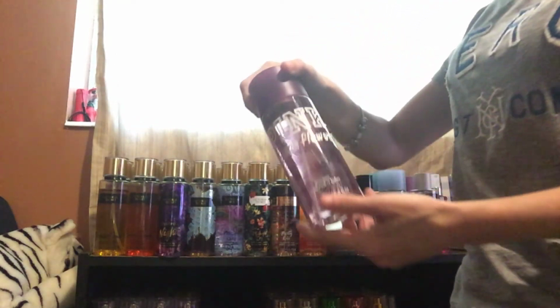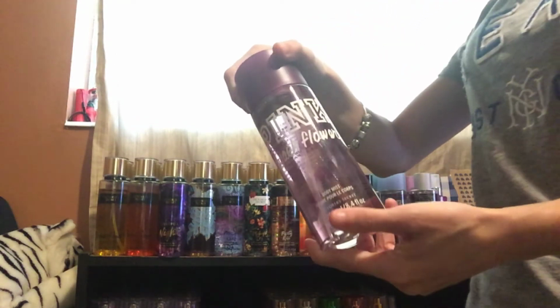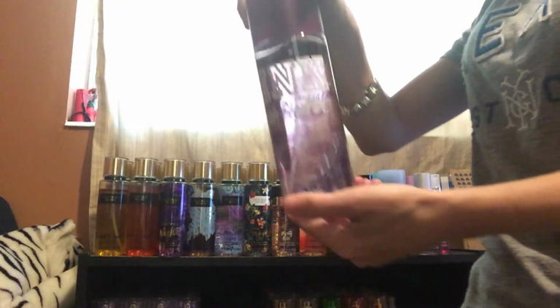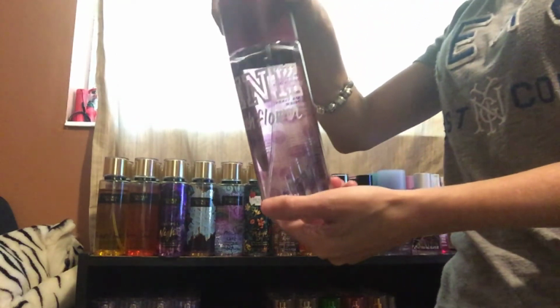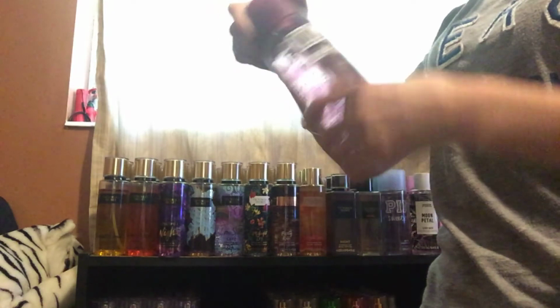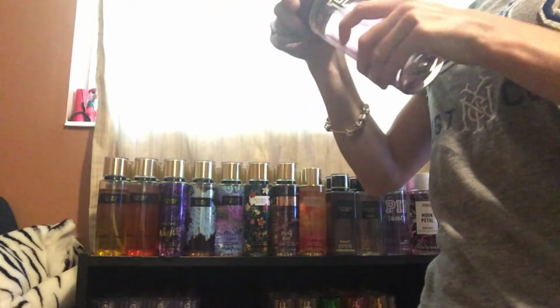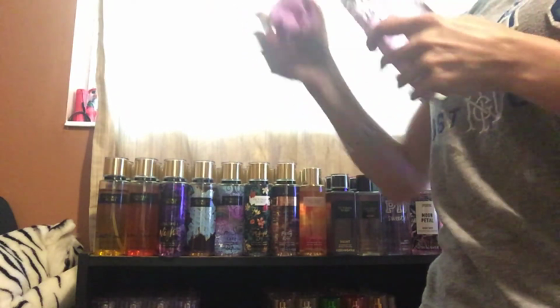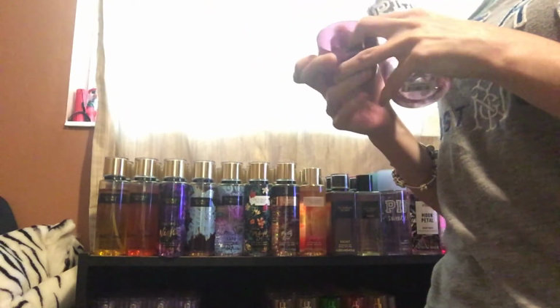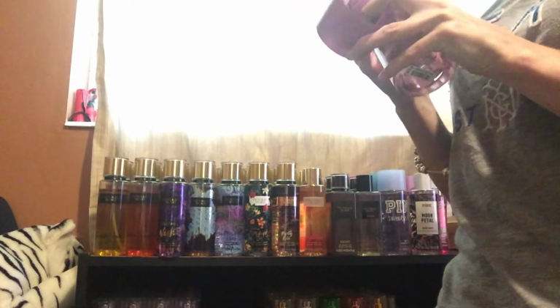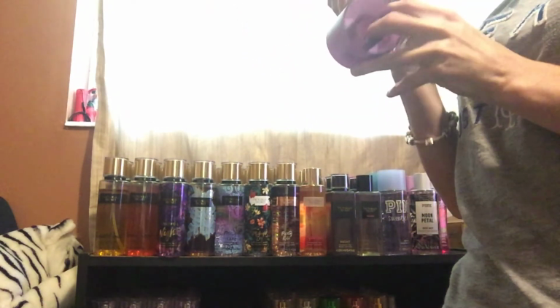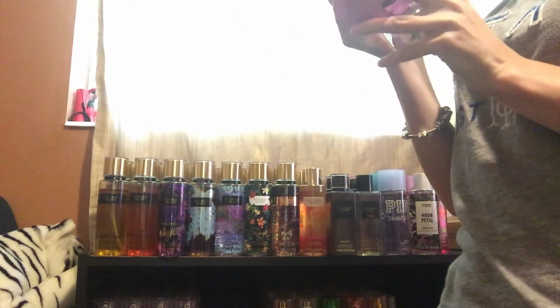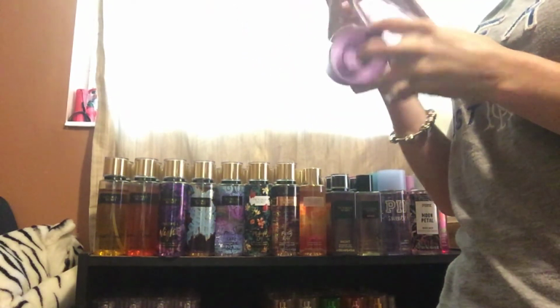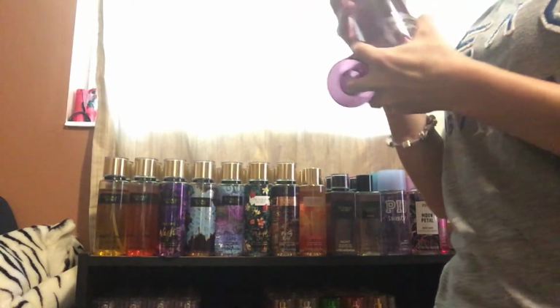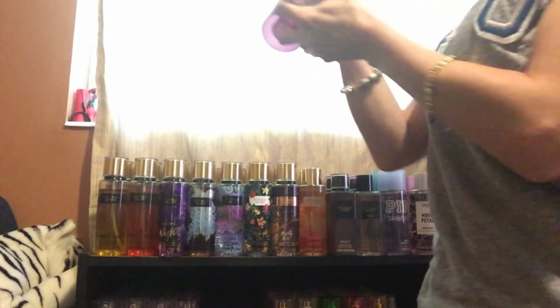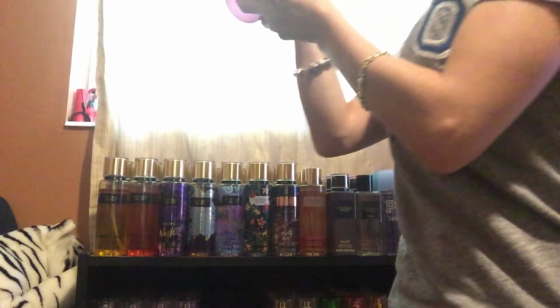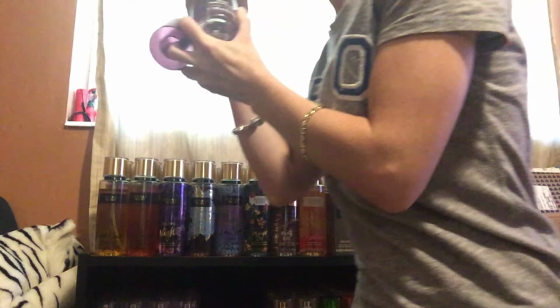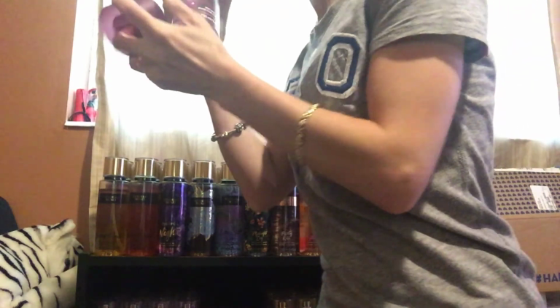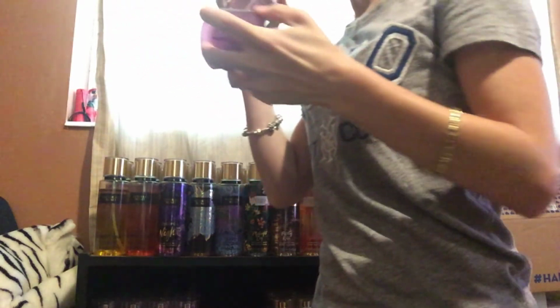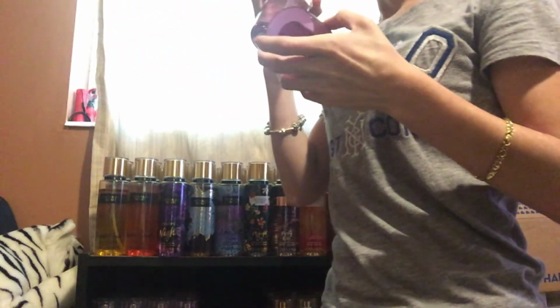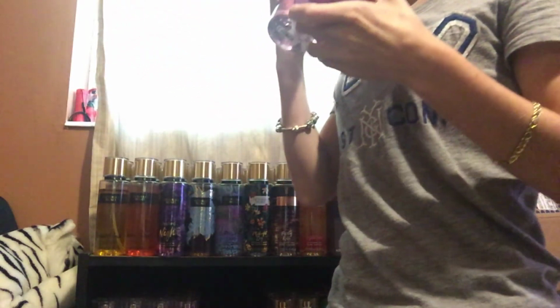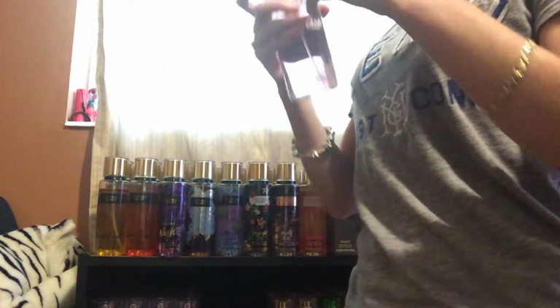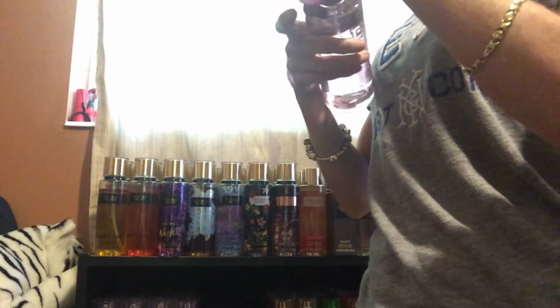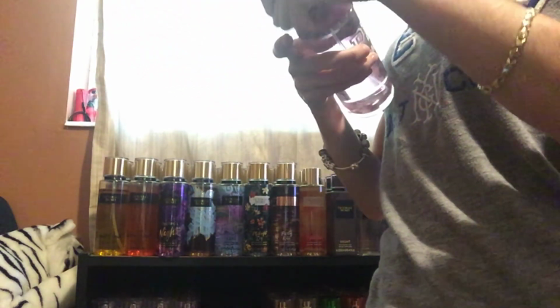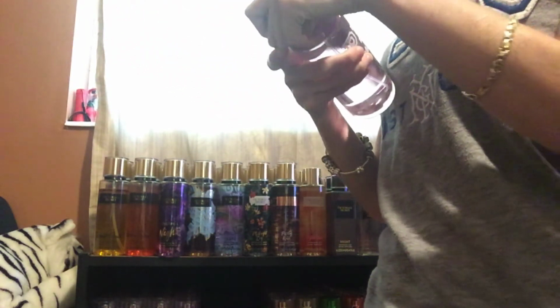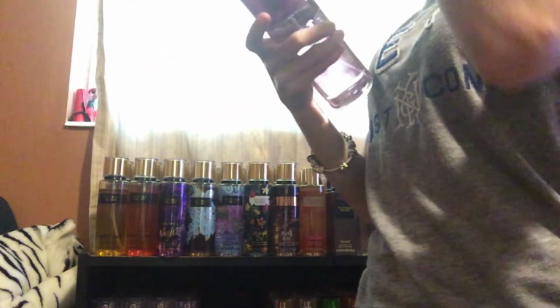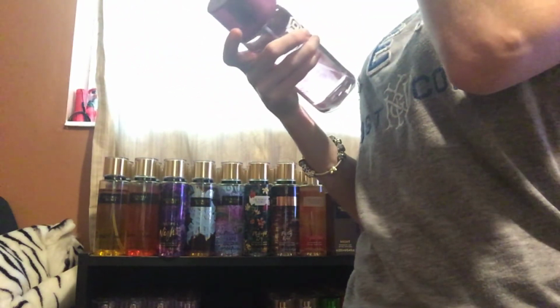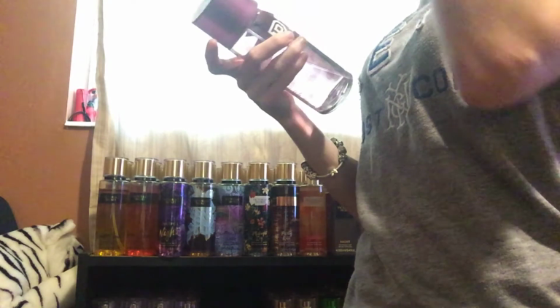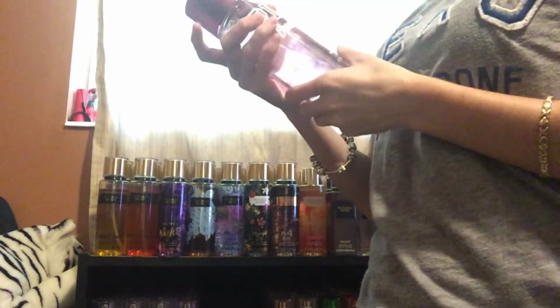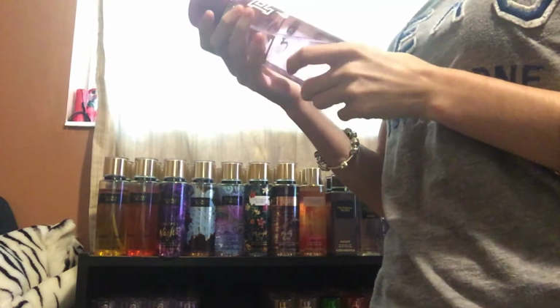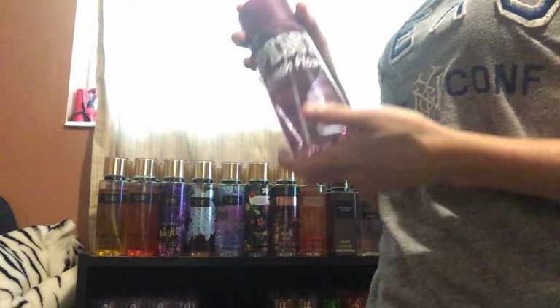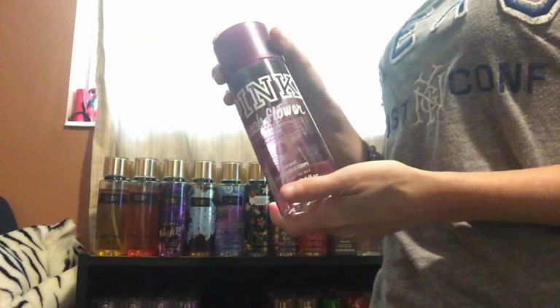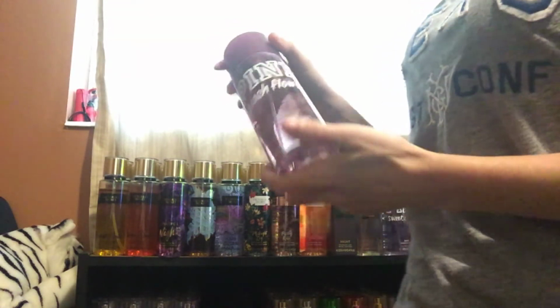Next, I got Beach Flower. It smells very sweet, so I'm going to keep that.